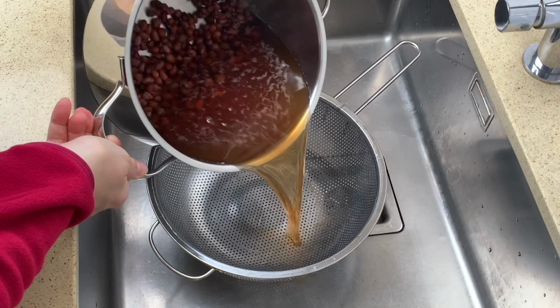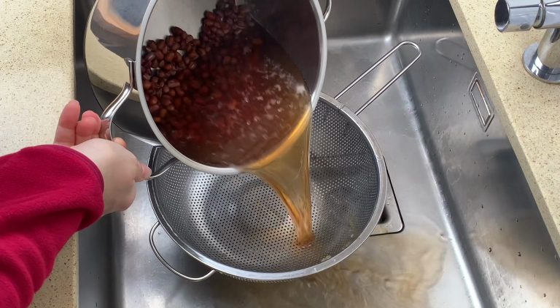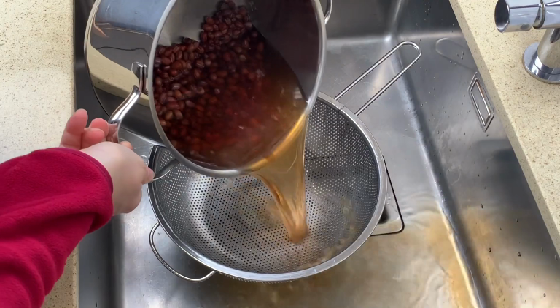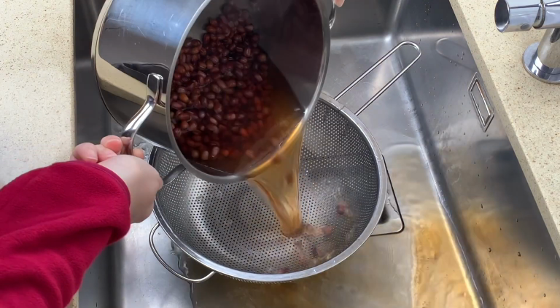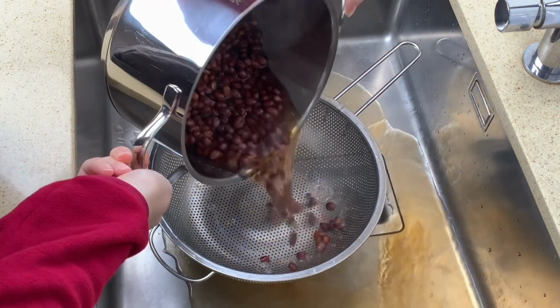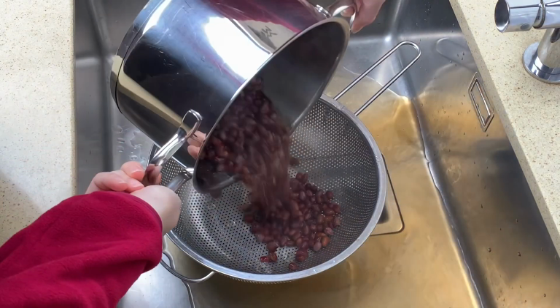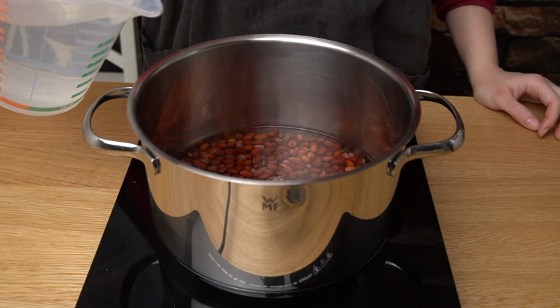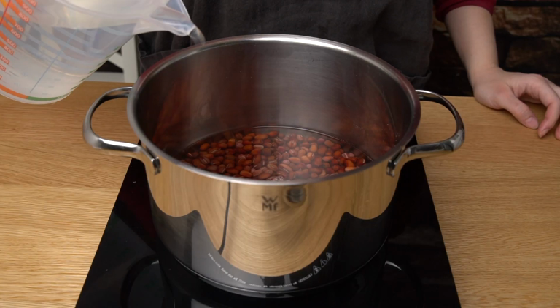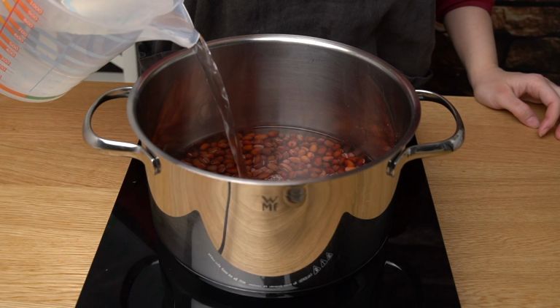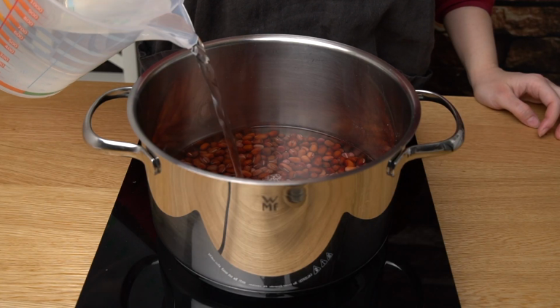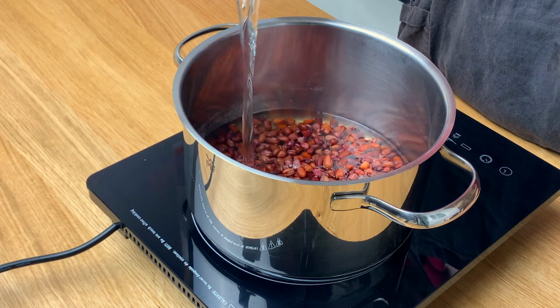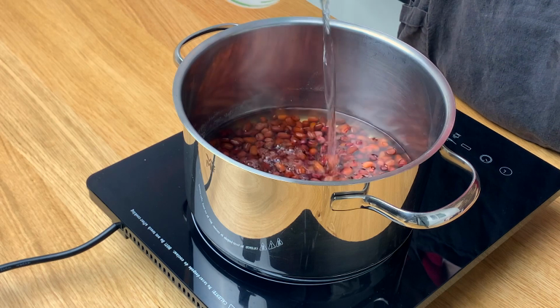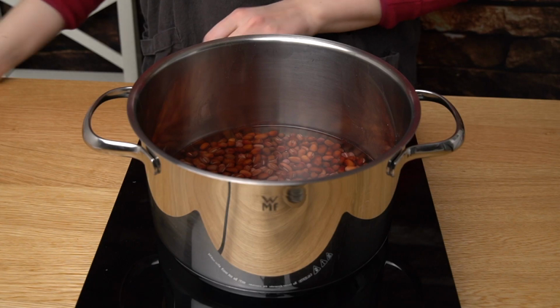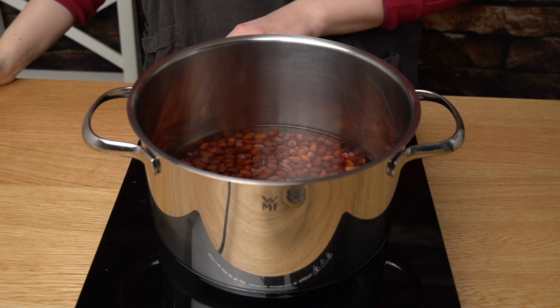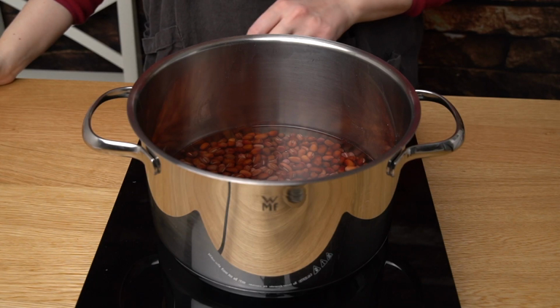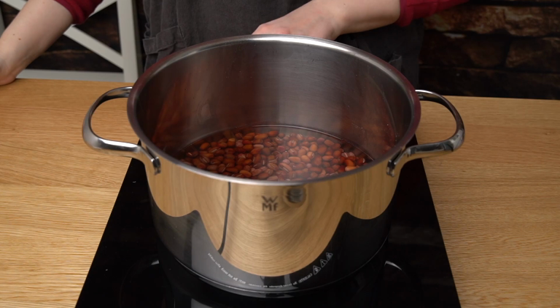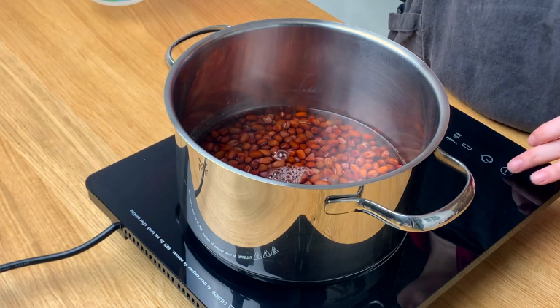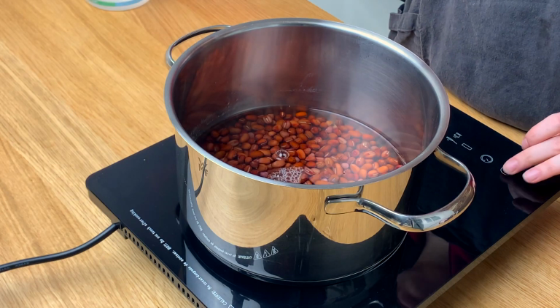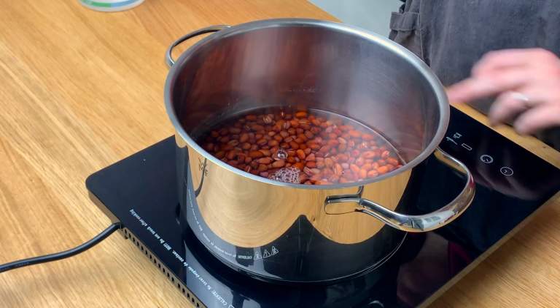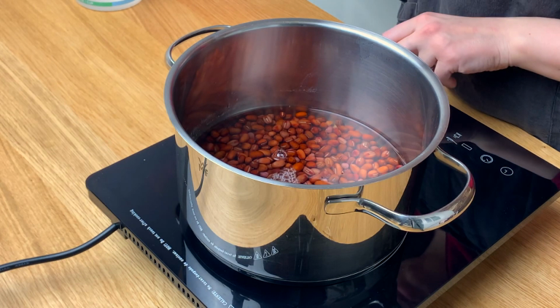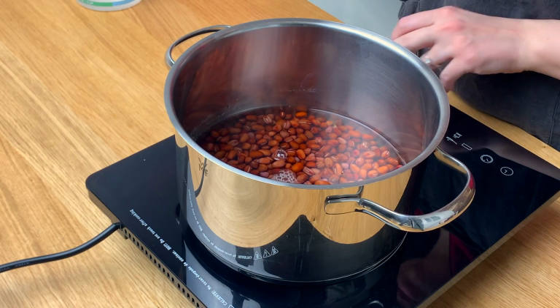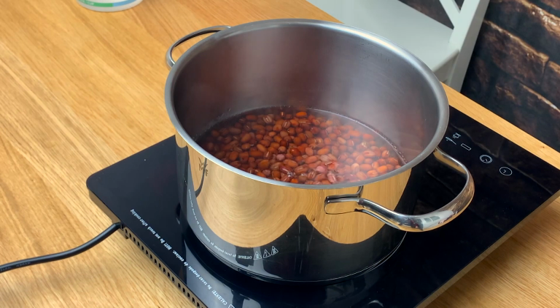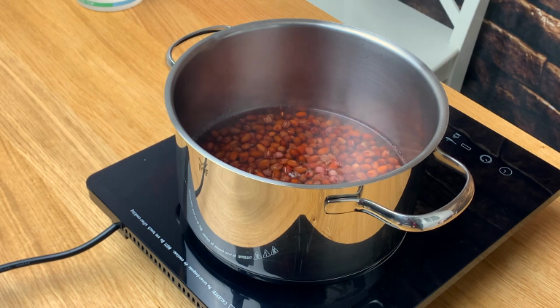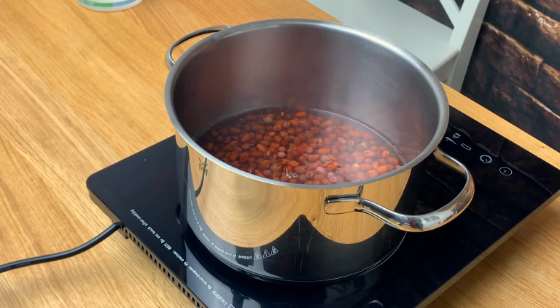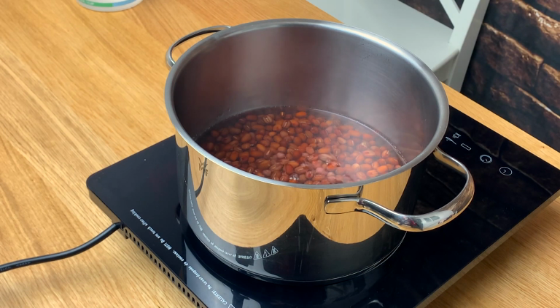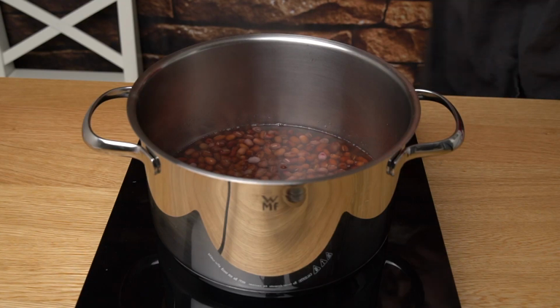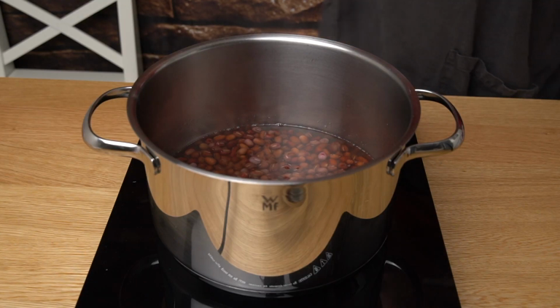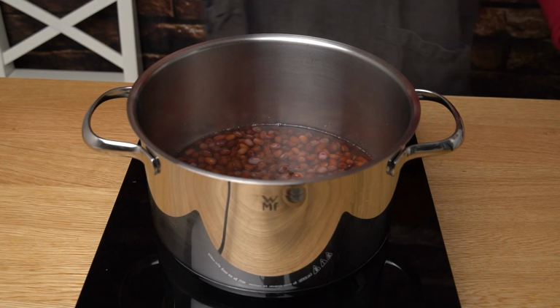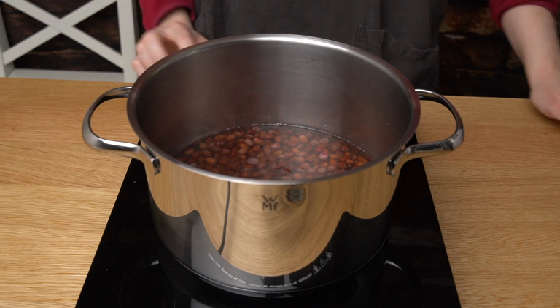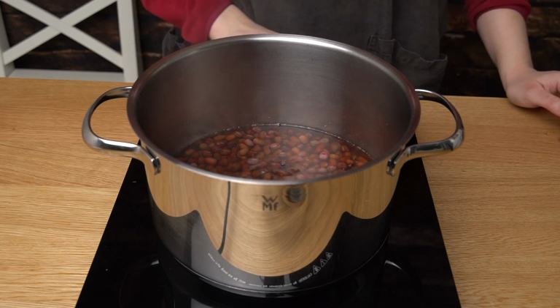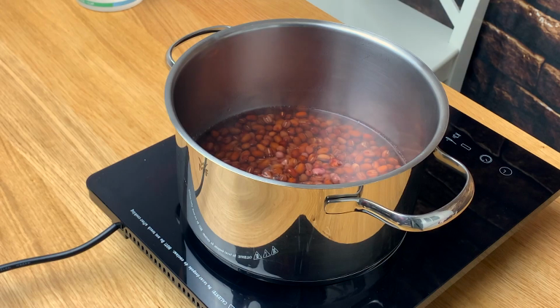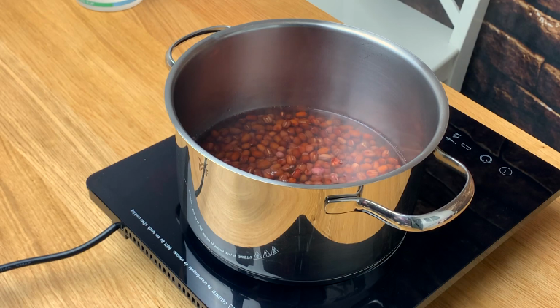Drain the azuki once more. Pour them back into the pot and once again add enough water to cover them. Put the pot over high heat. As soon as it starts to boil, lower the heat and leave it simmering for about 1 hour.